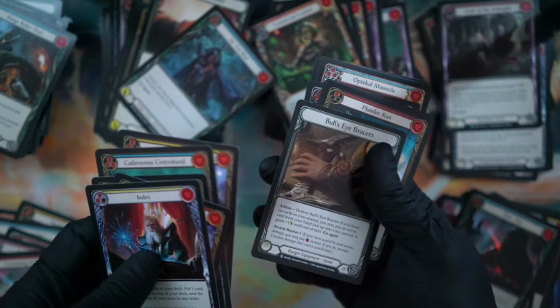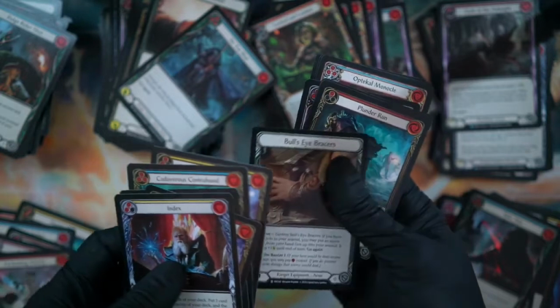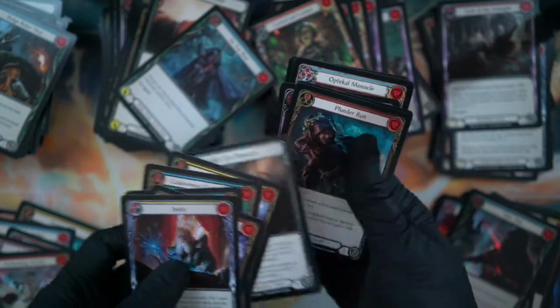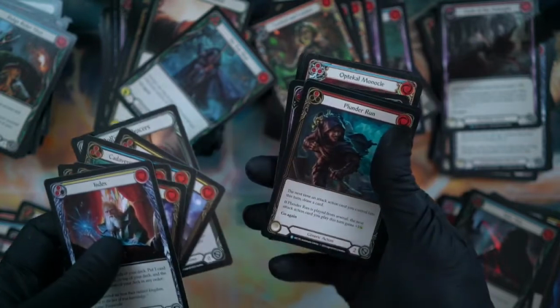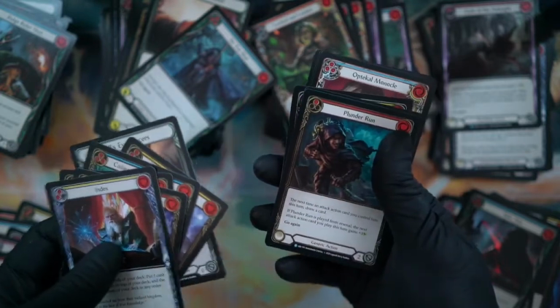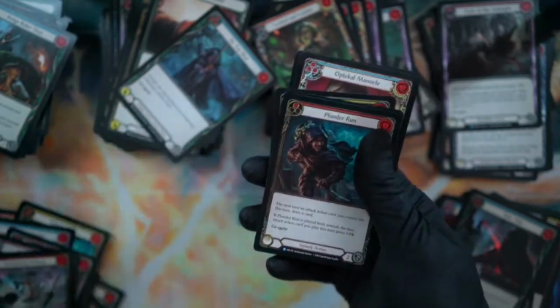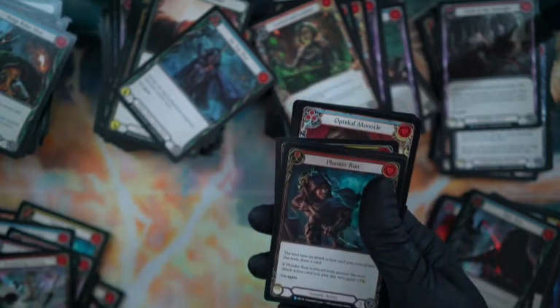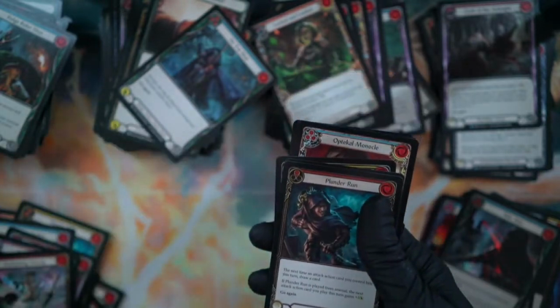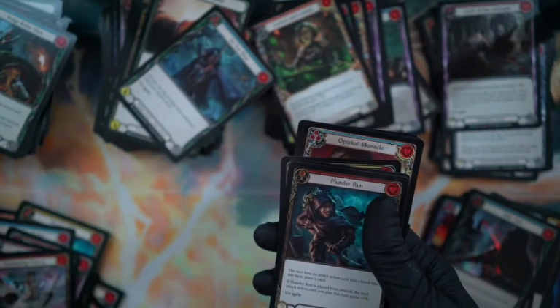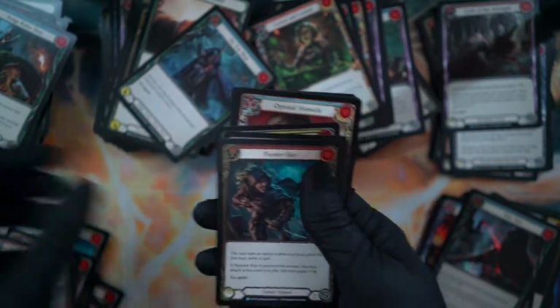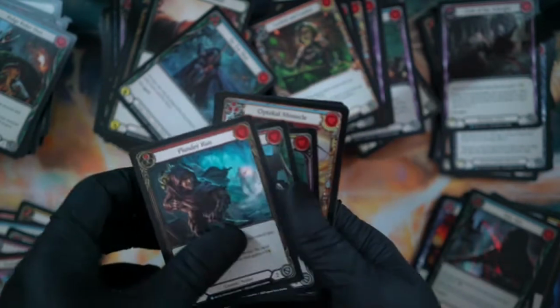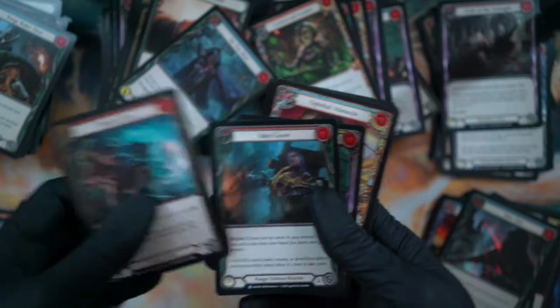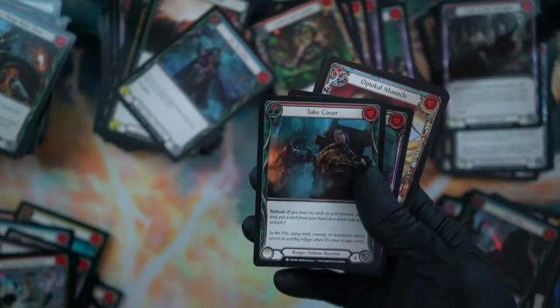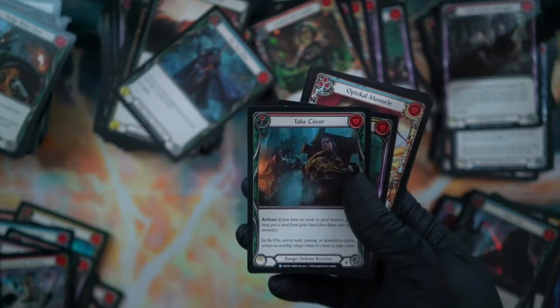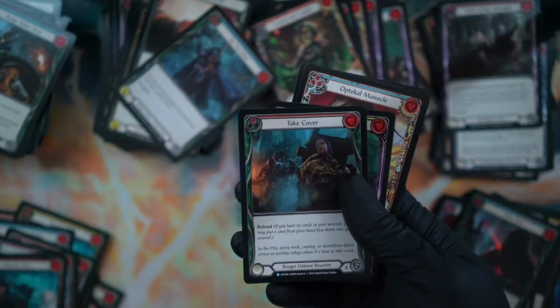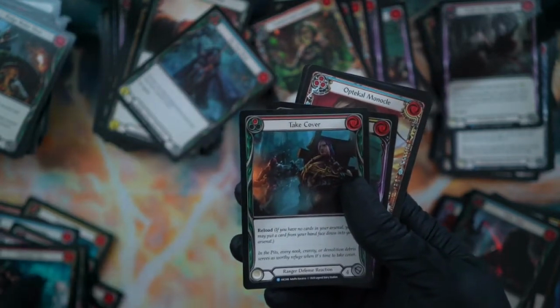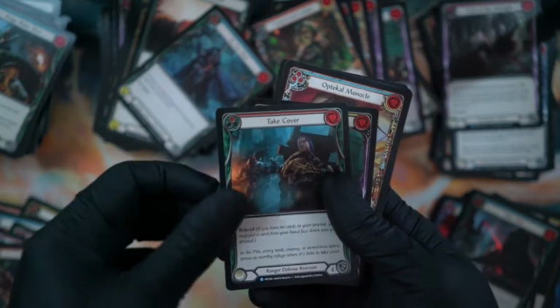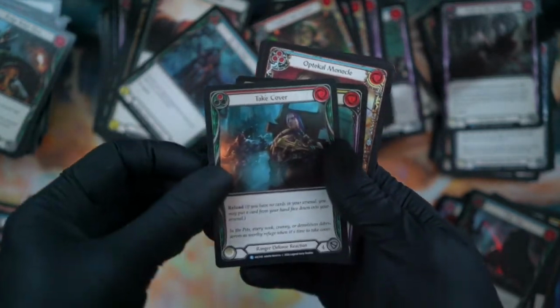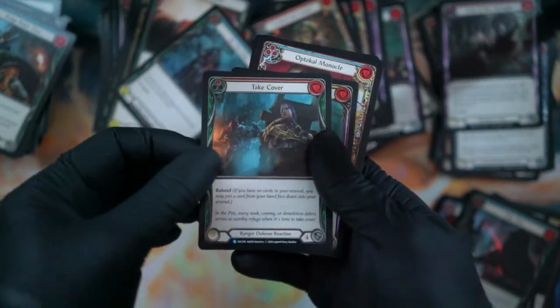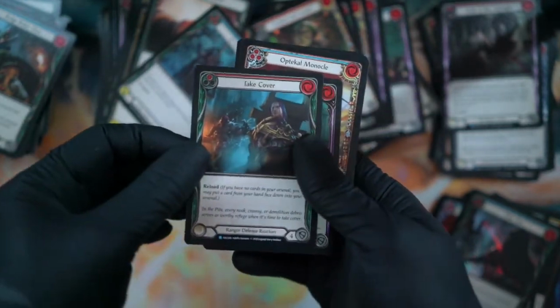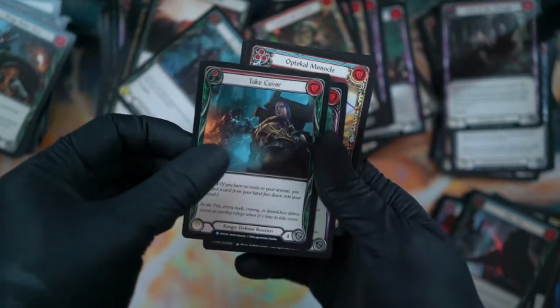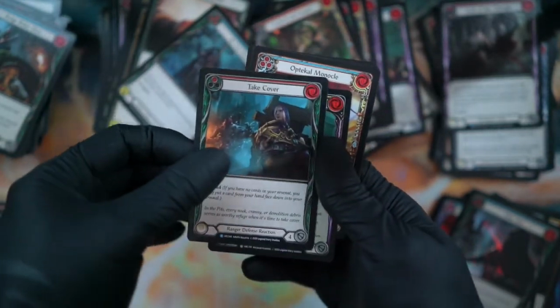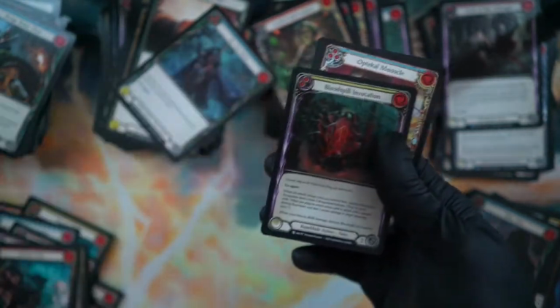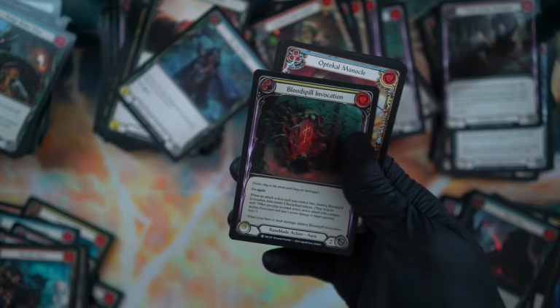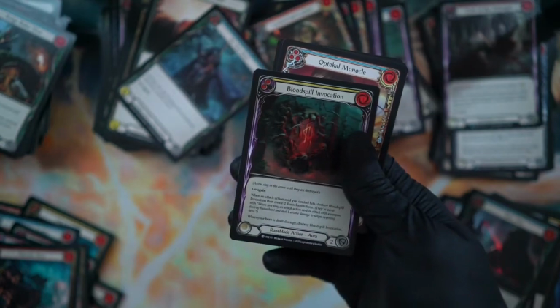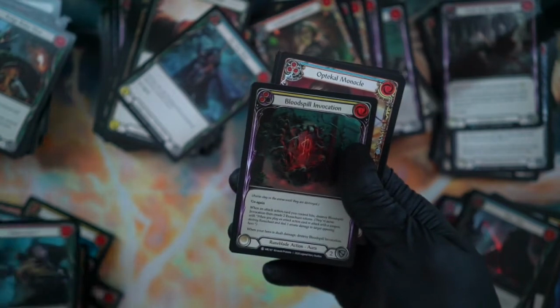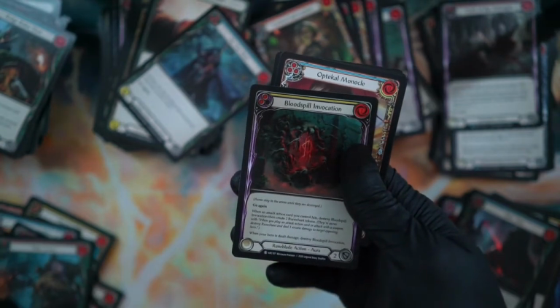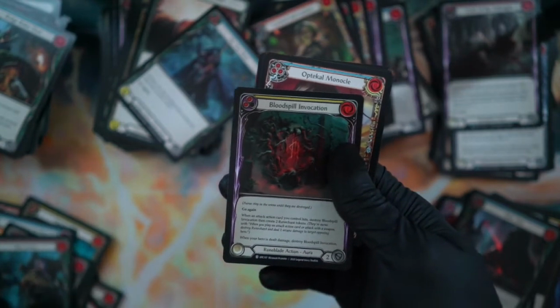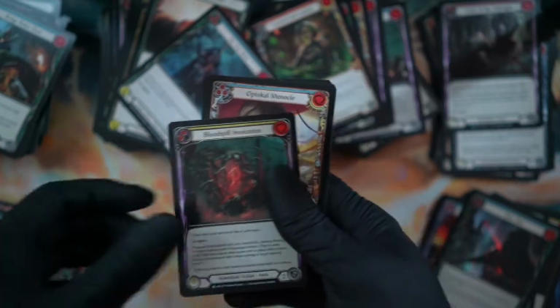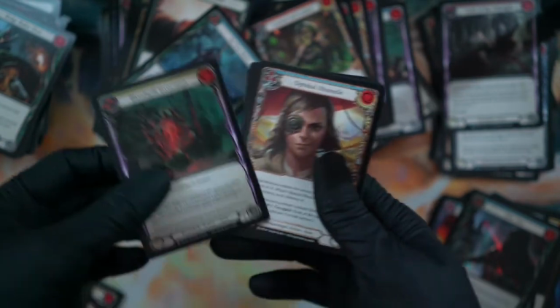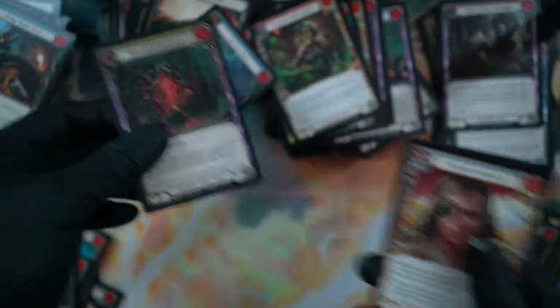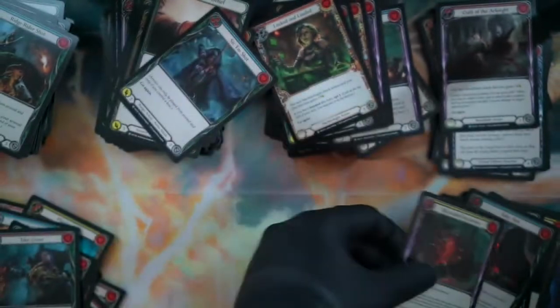Bullseye Bracers — that's new. Another Plunder Run. Take Cover. And yes — Blood Spill Invocation is back in the game! What's that, two Blood Spills?